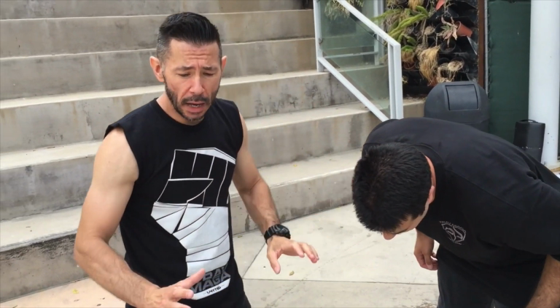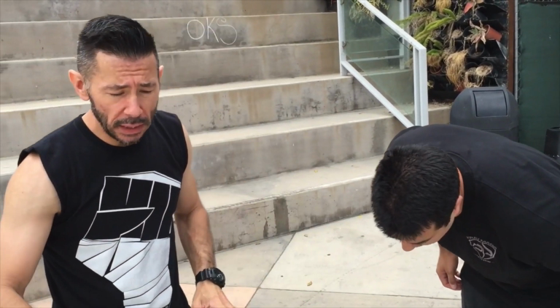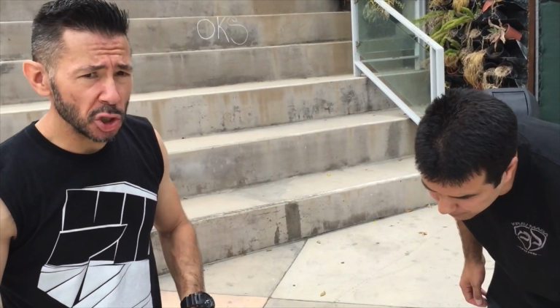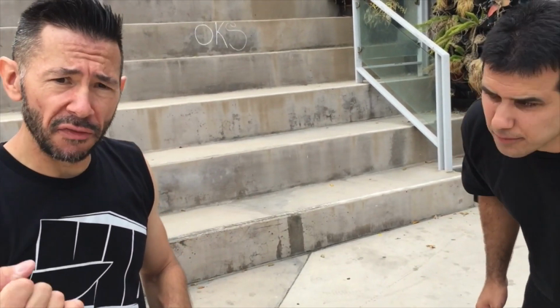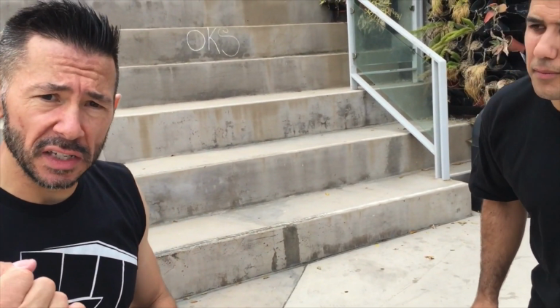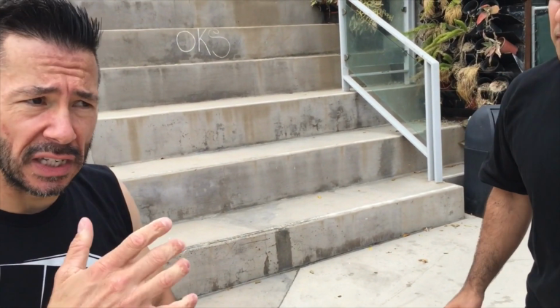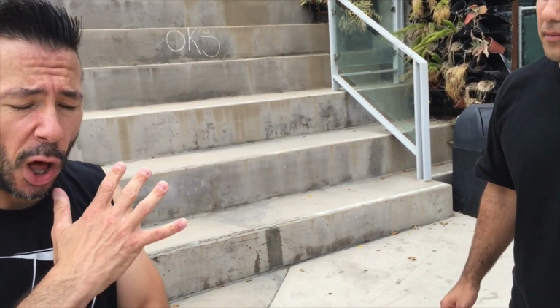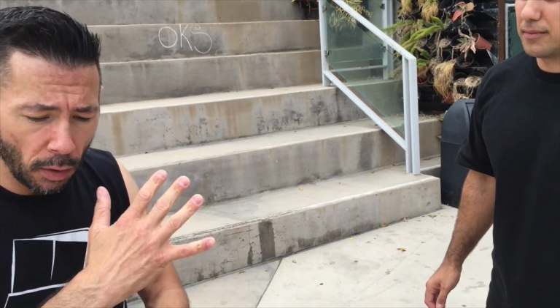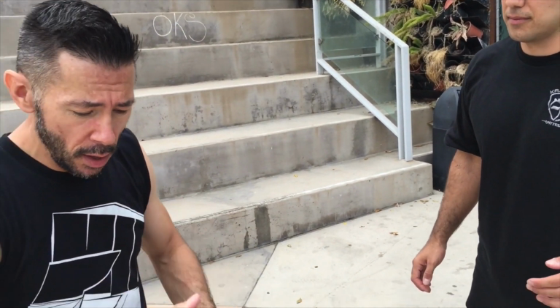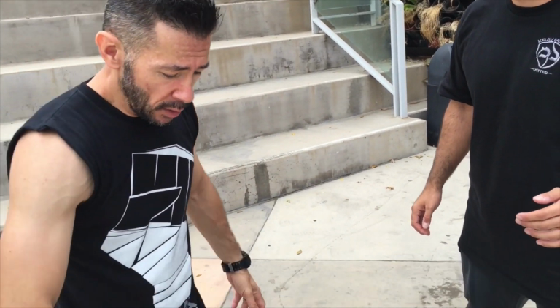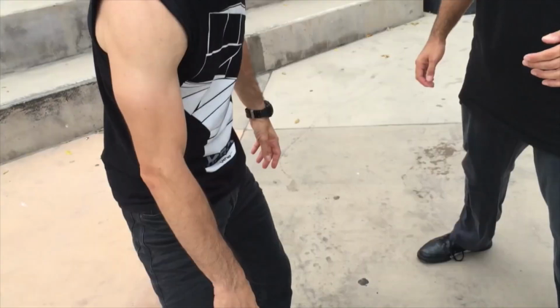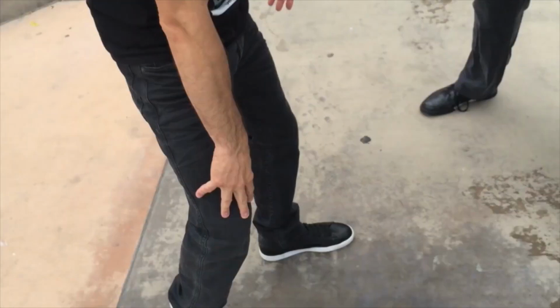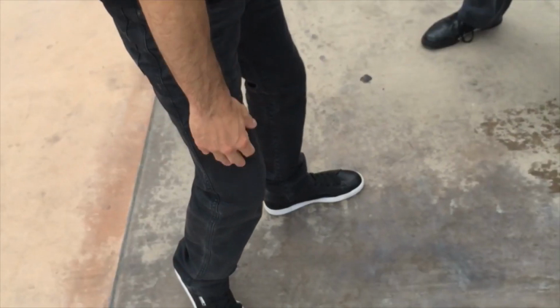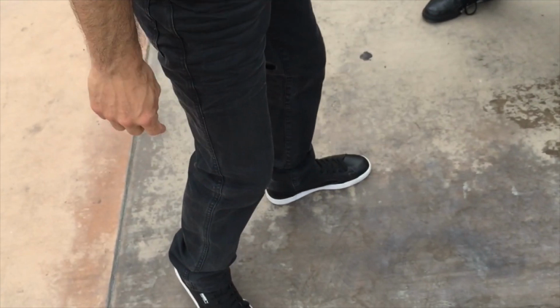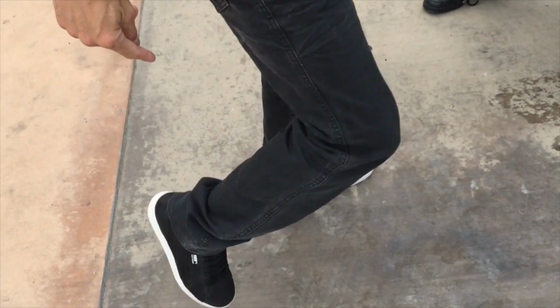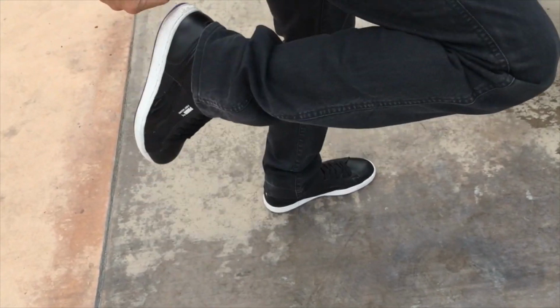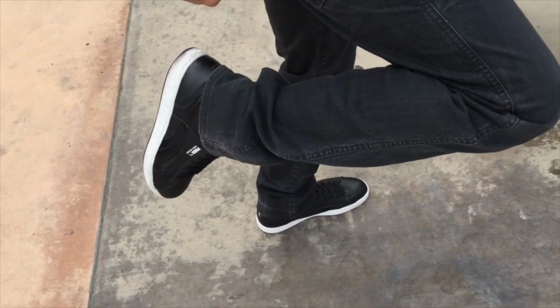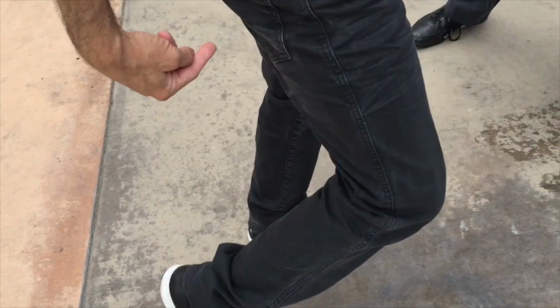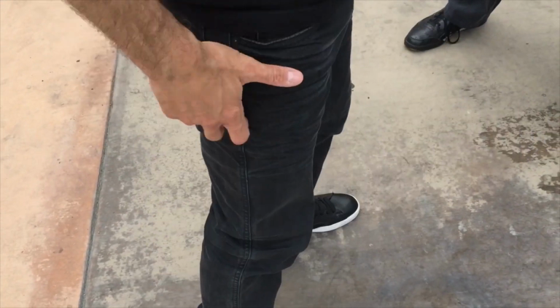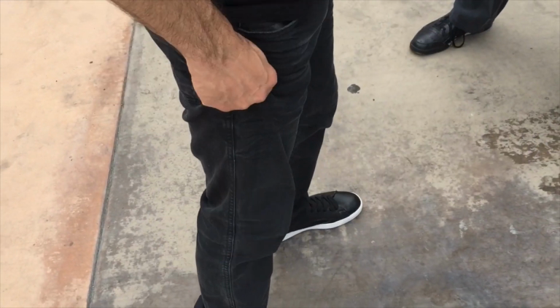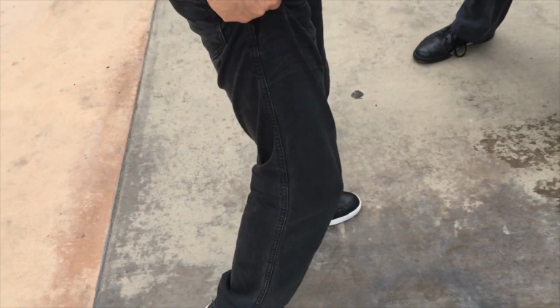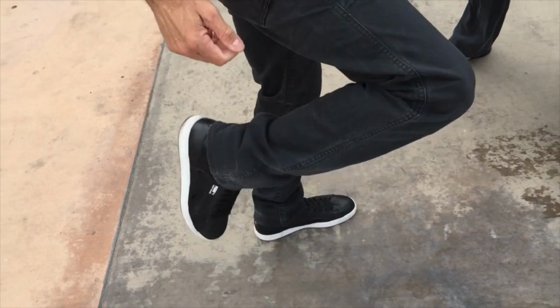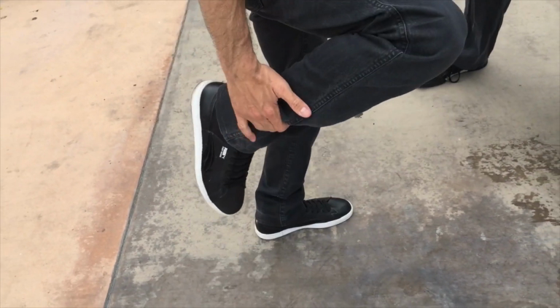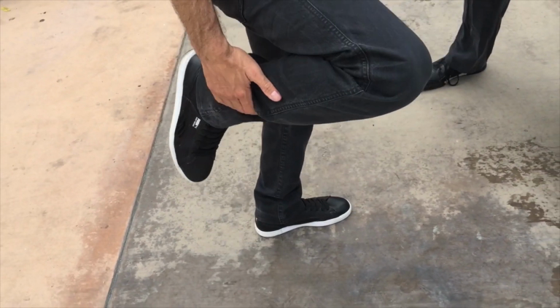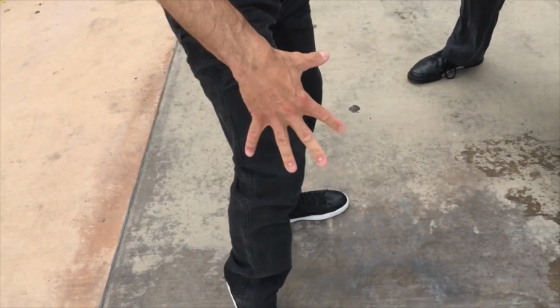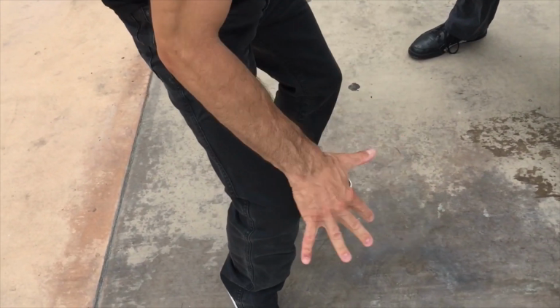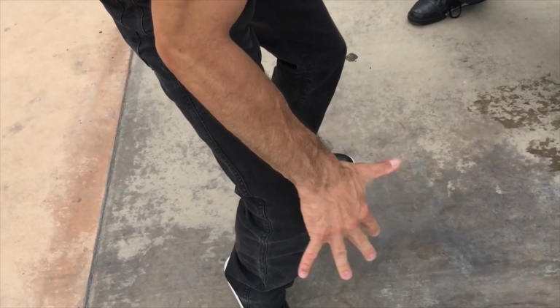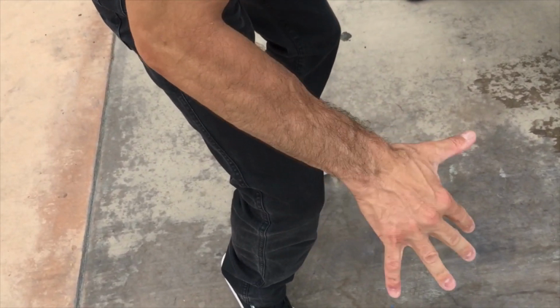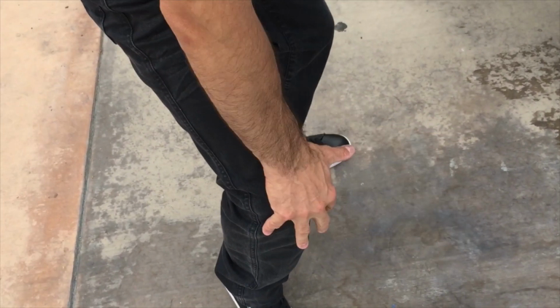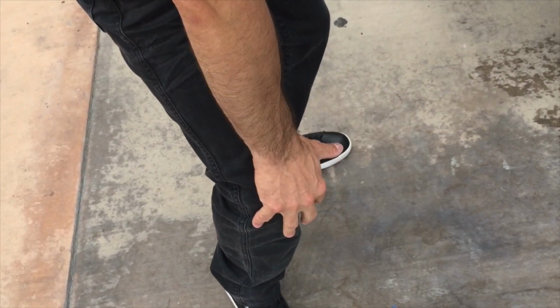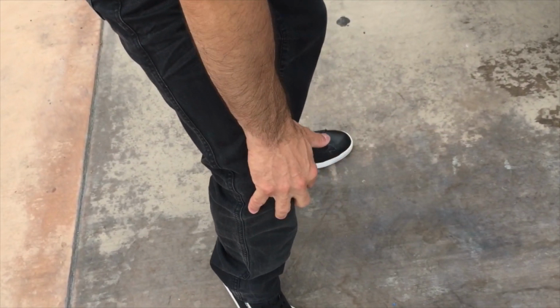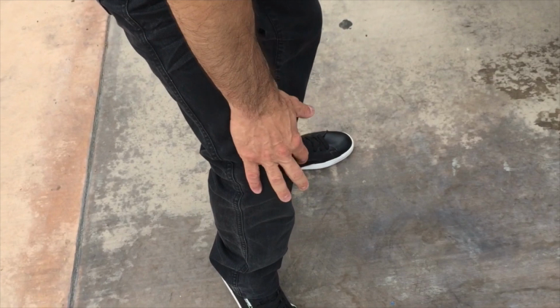Now the key is, just like a fist, just like an elbow, to keep a strong knee — I want to bring my heel as close to my behind as possible, making this knee a solid surface to strike with.